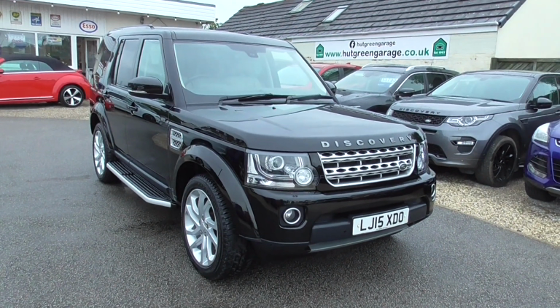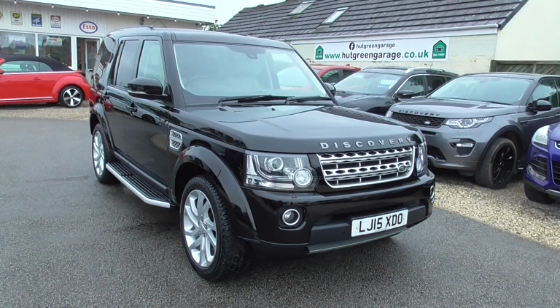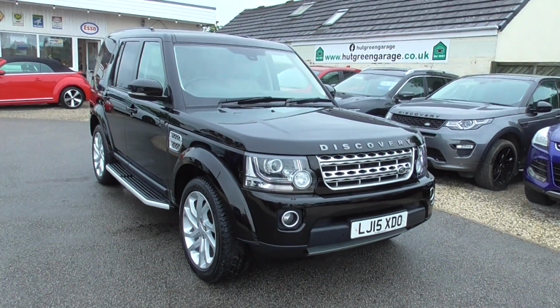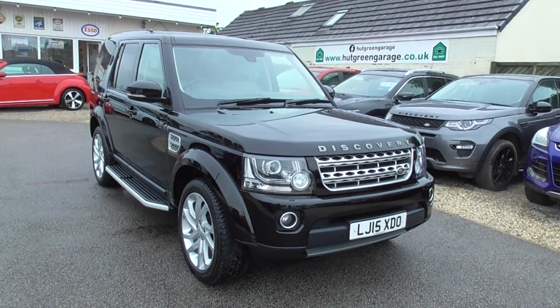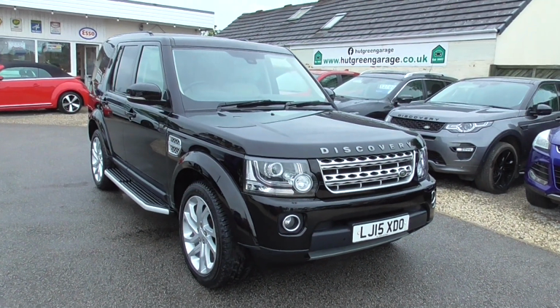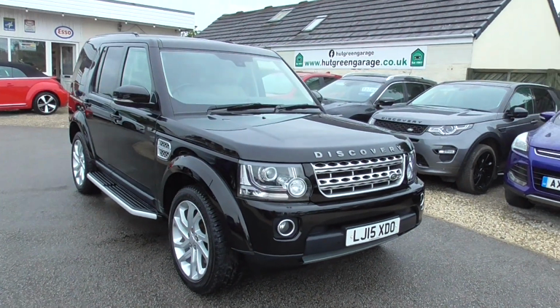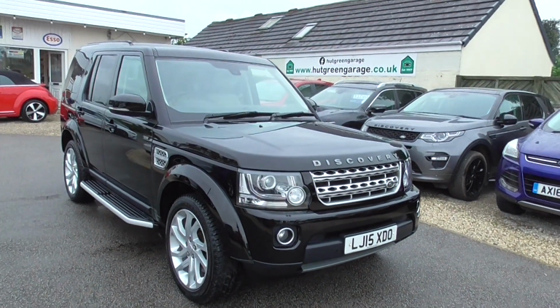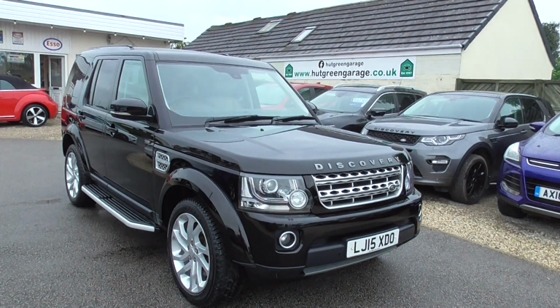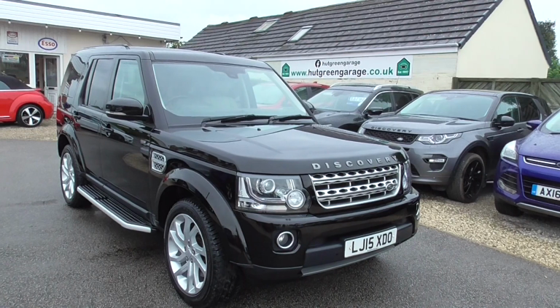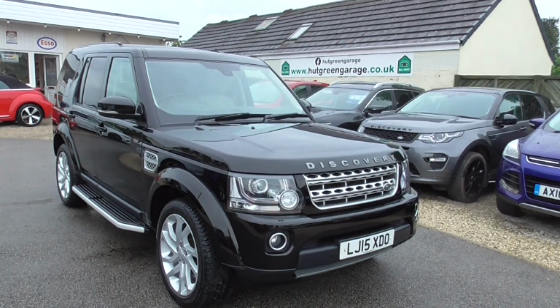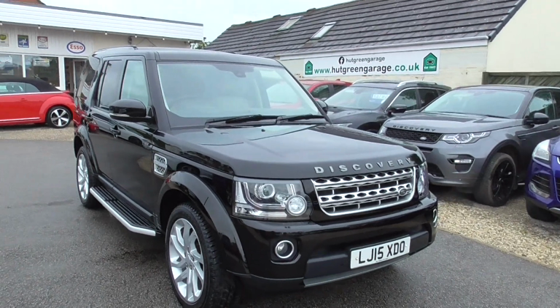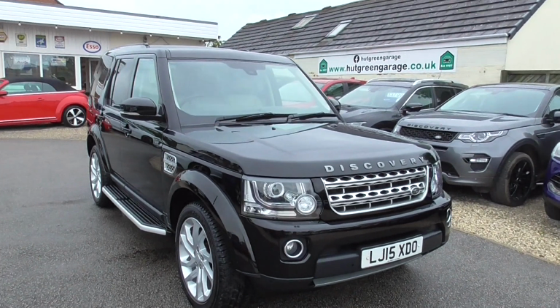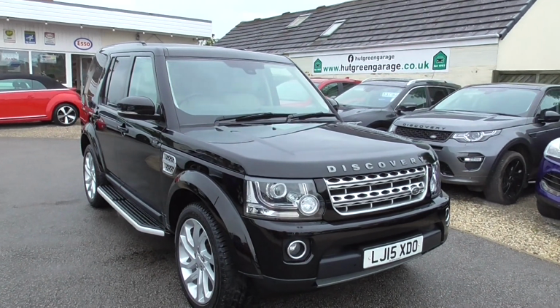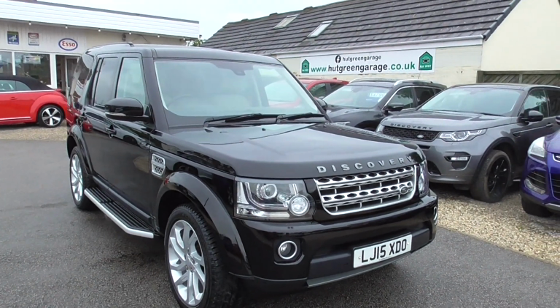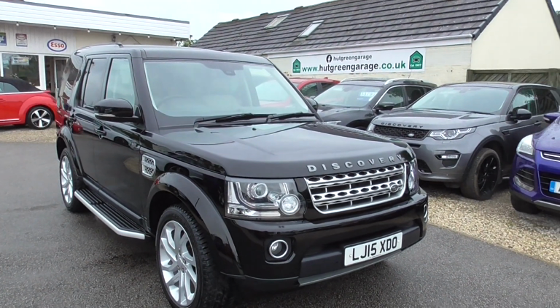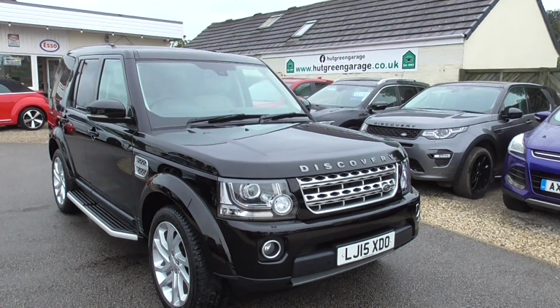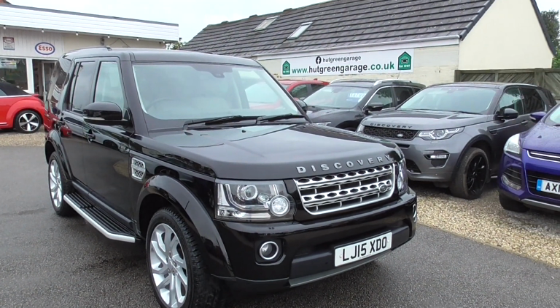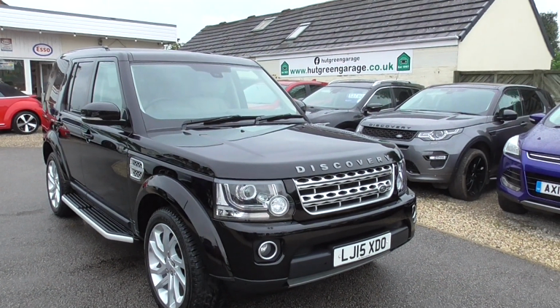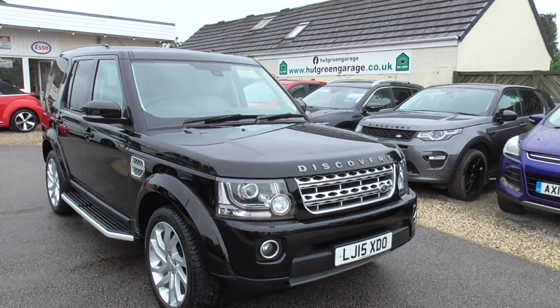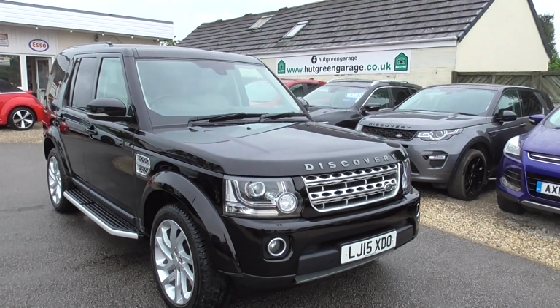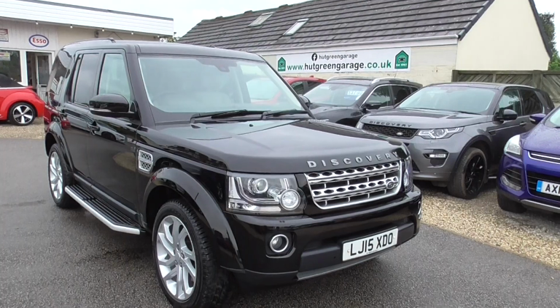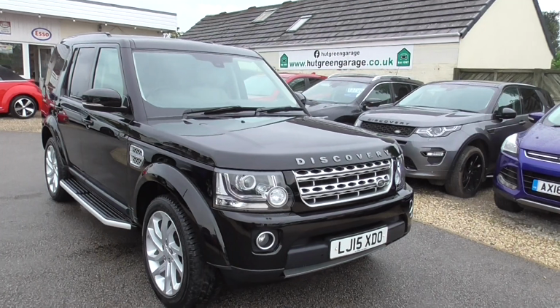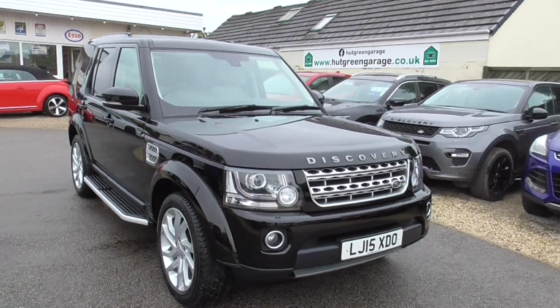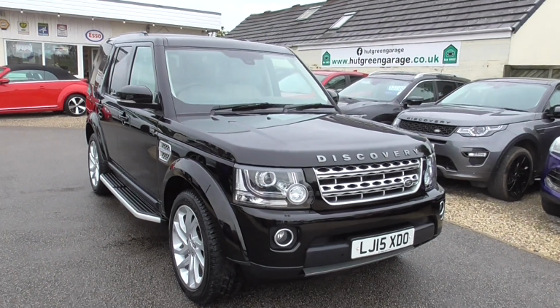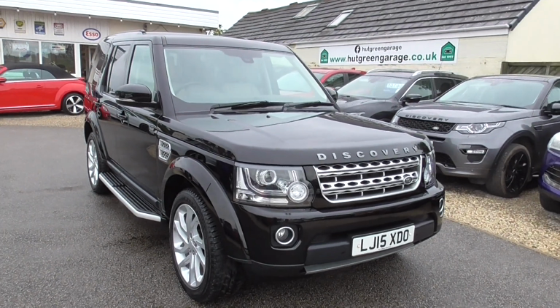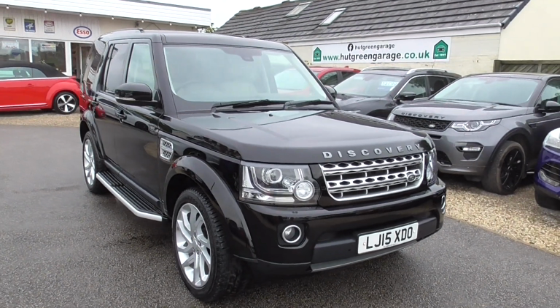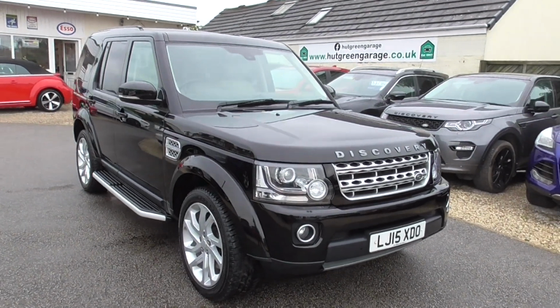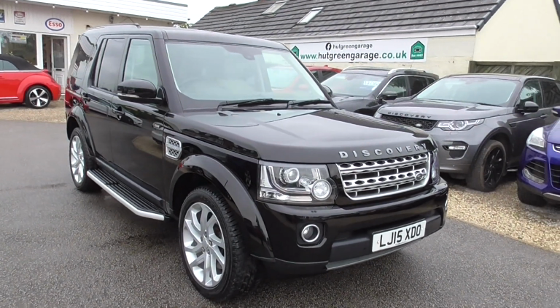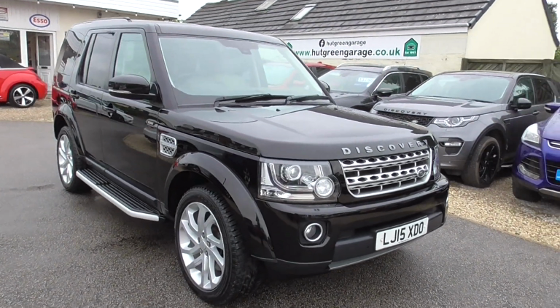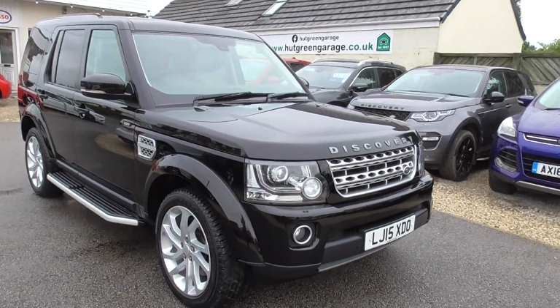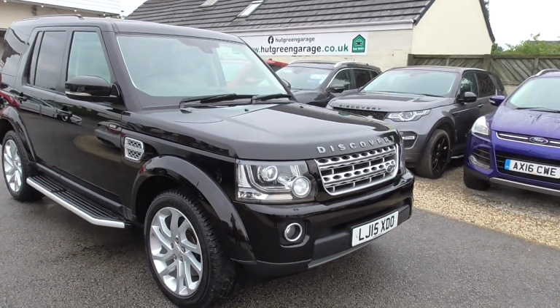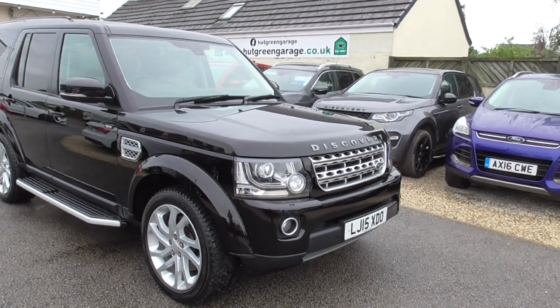Here we have a Land Rover Discovery 4, 3 litre SD V6 HSE Auto 4-wheel drive, finished in Santorini Black. It's done 73 and a half thousand miles.